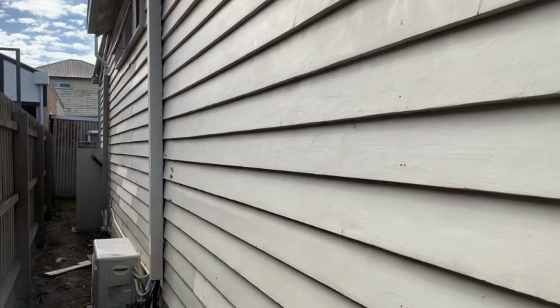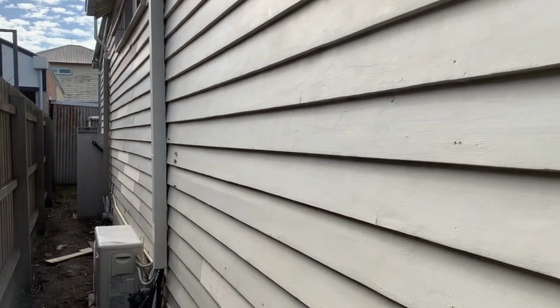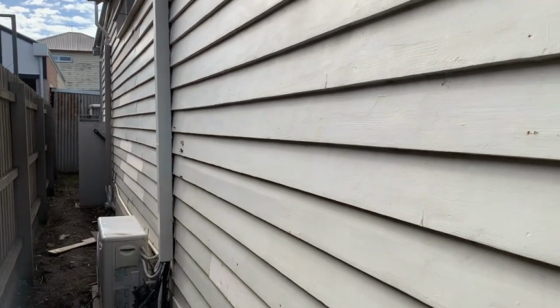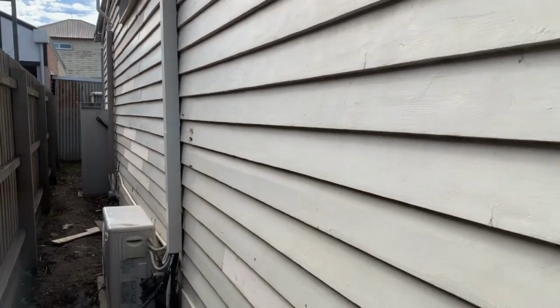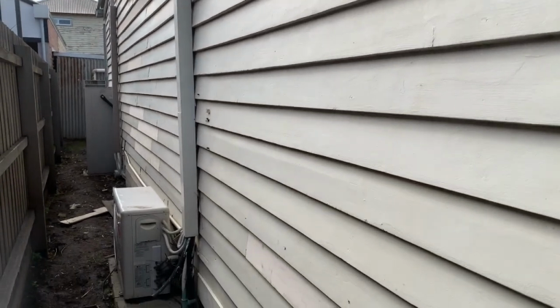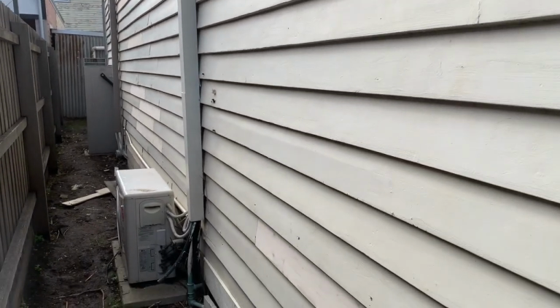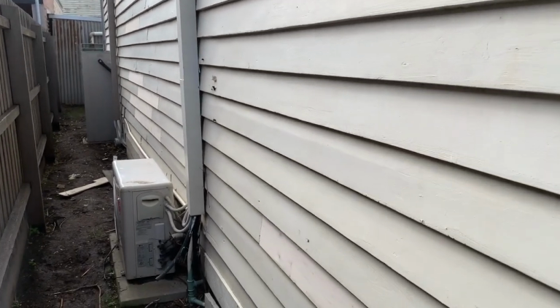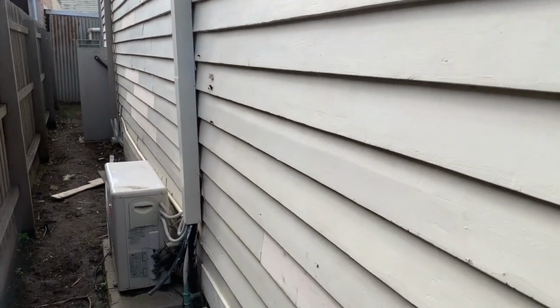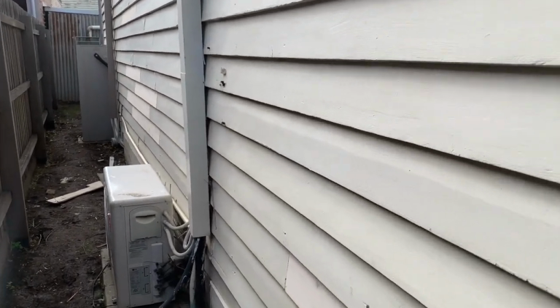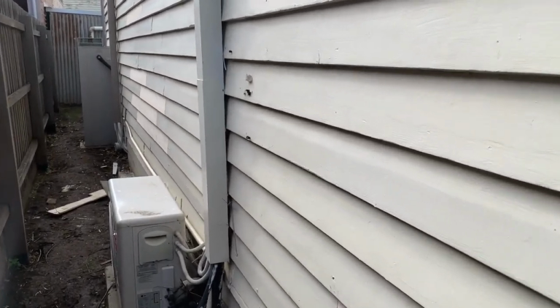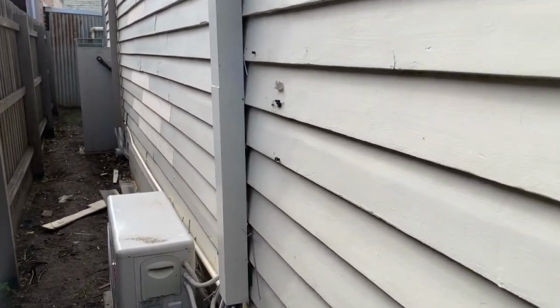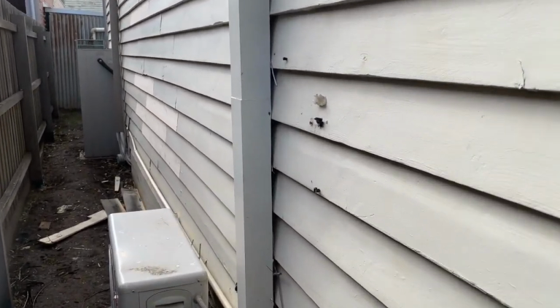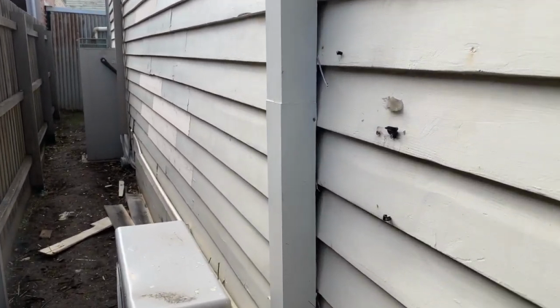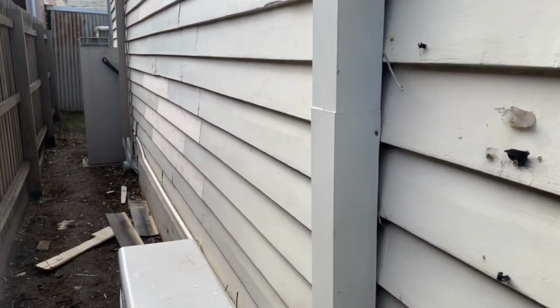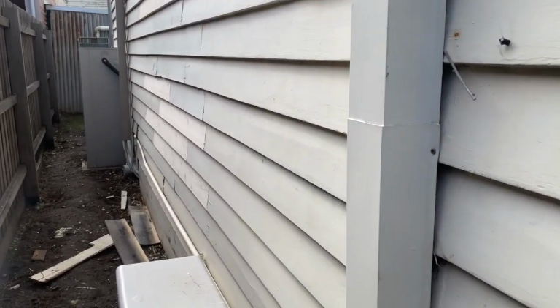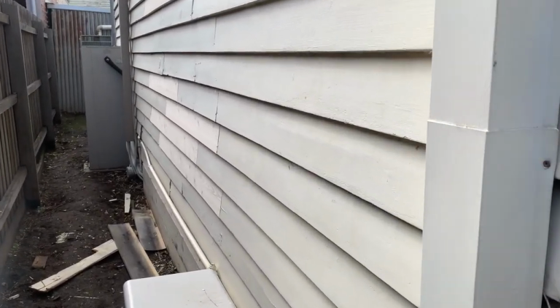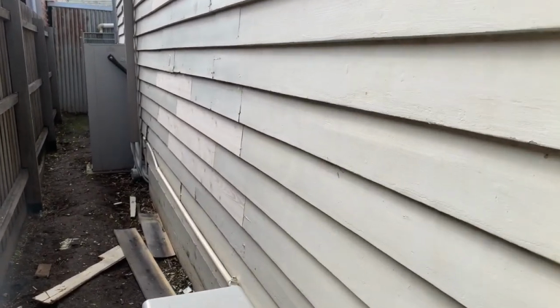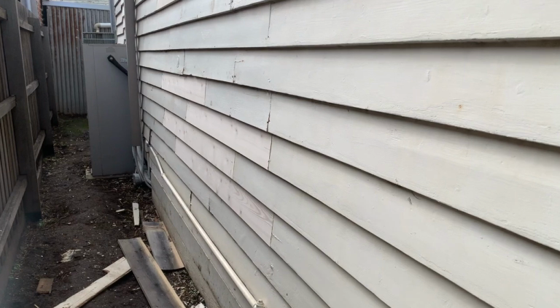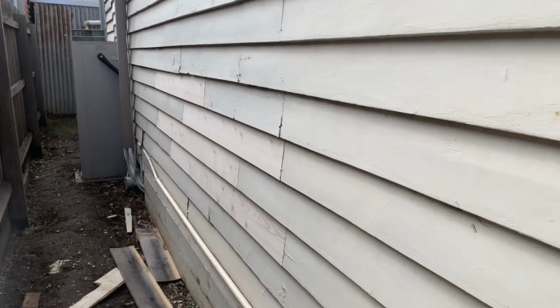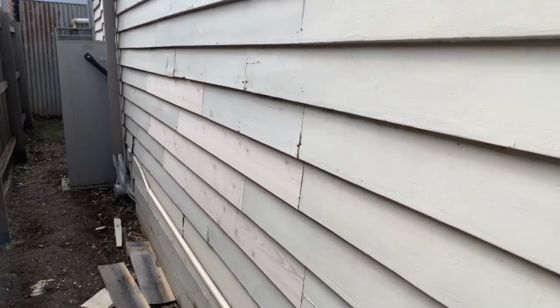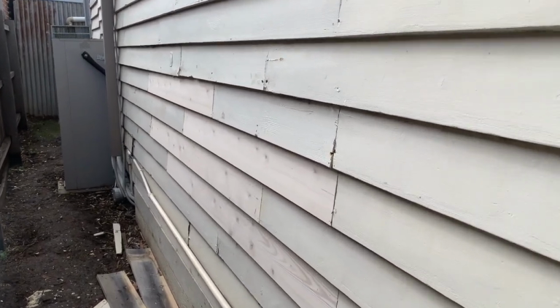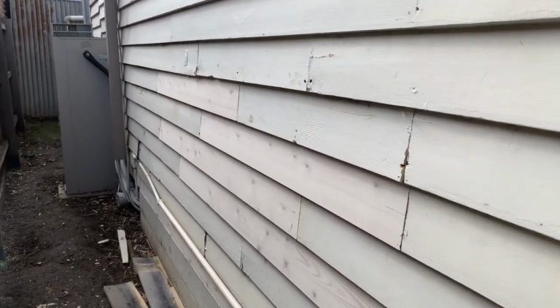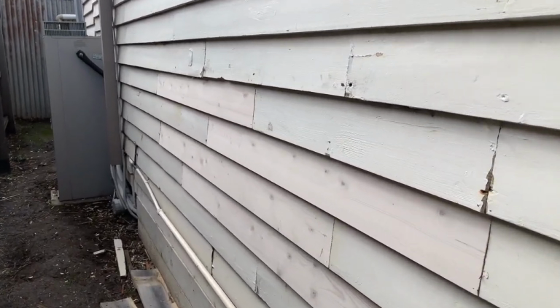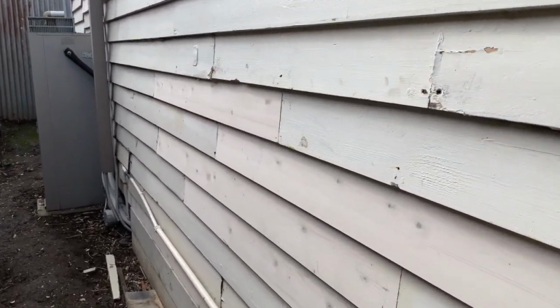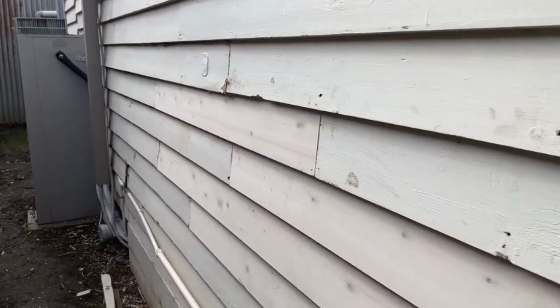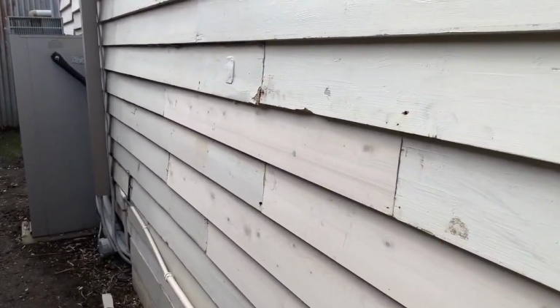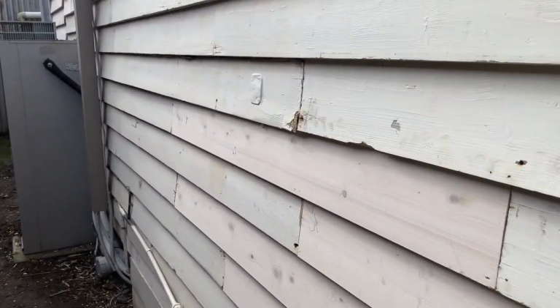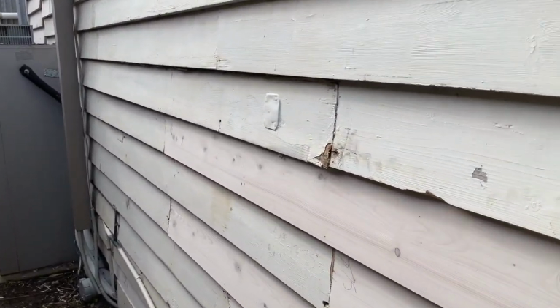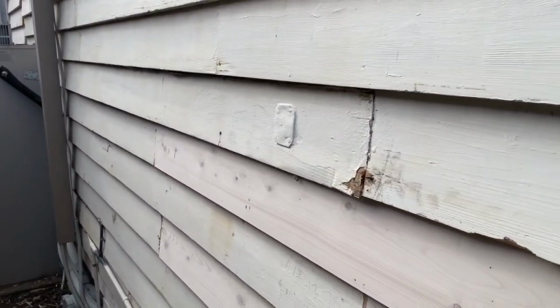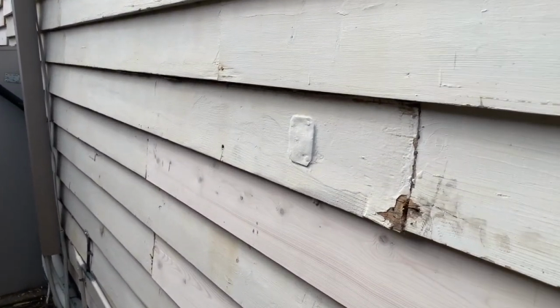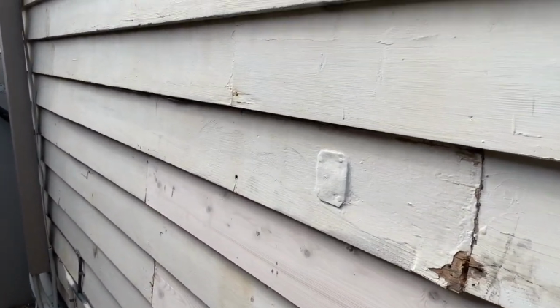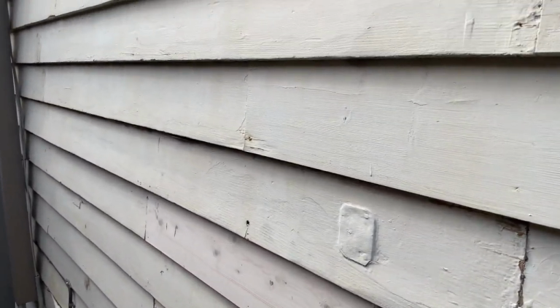As we sand, we also reveal the loose nails and any holes that have occurred or have not been filled in by the previous painter, and we make sure to fill all the nail holes.